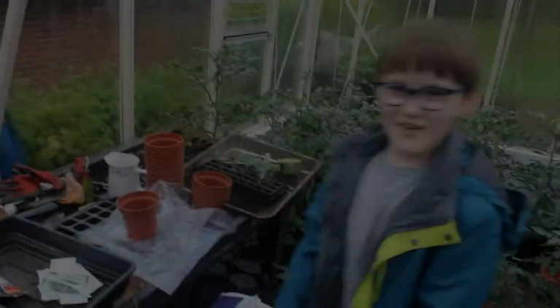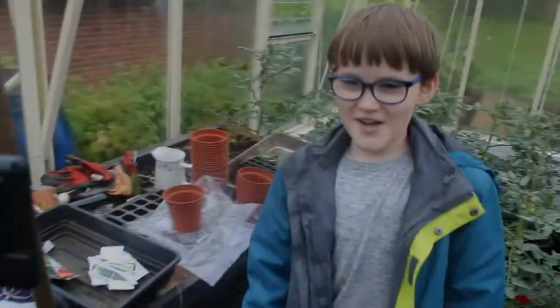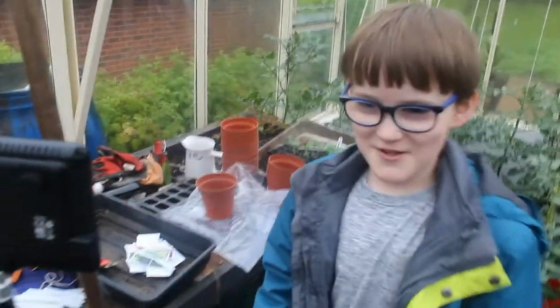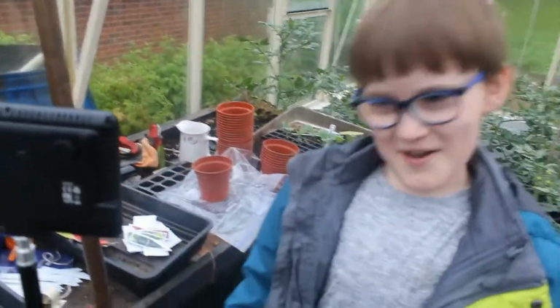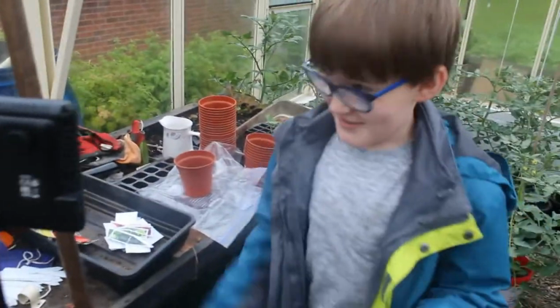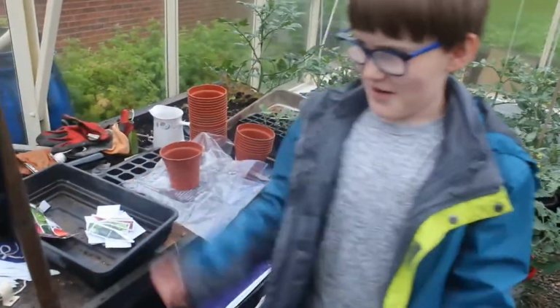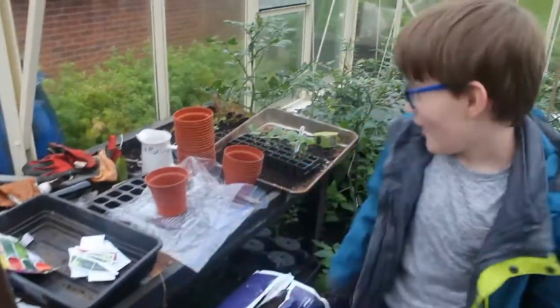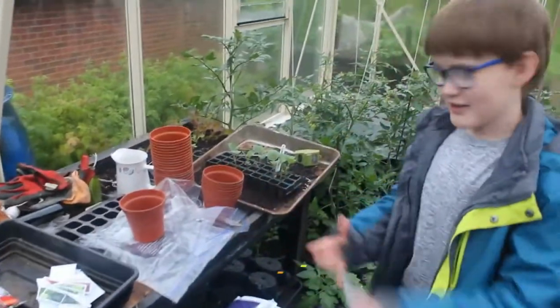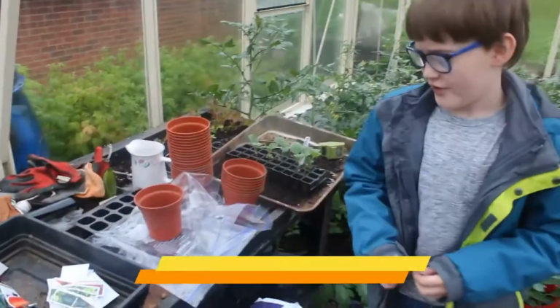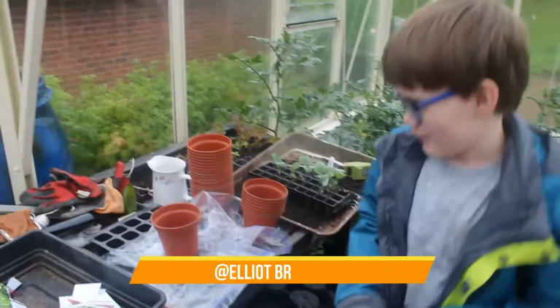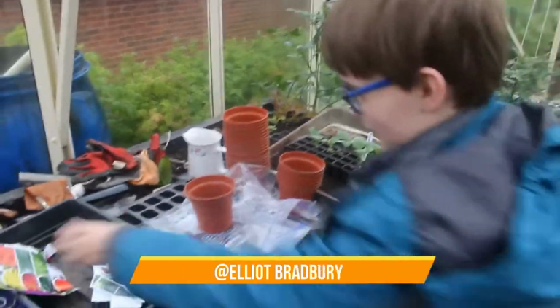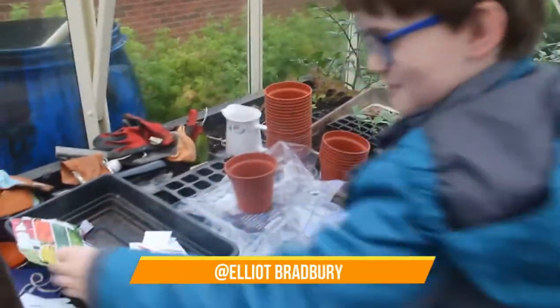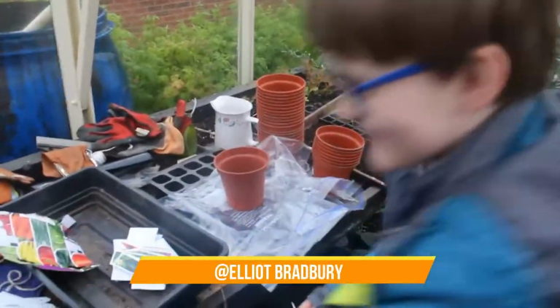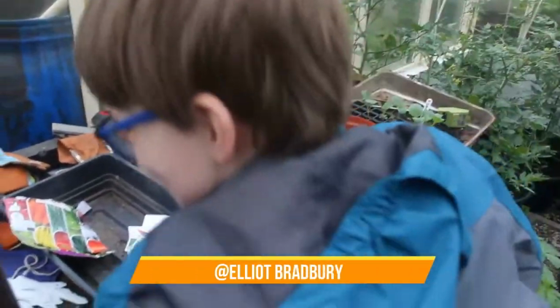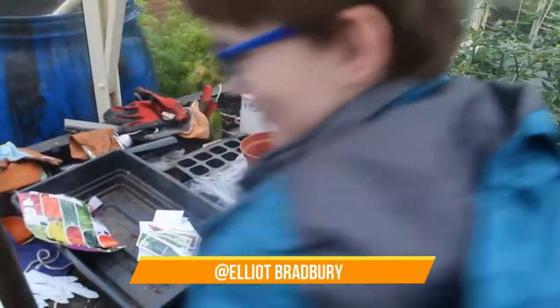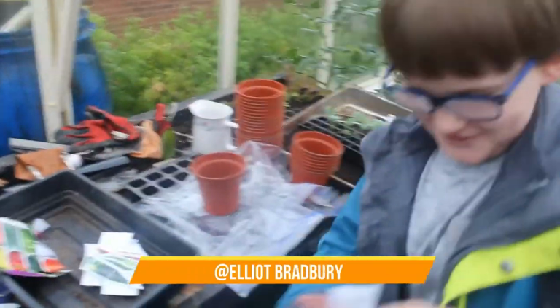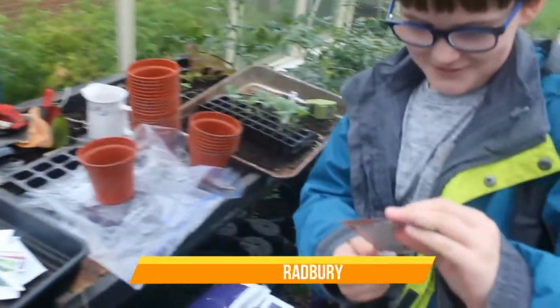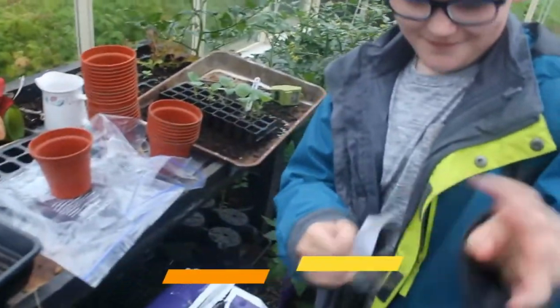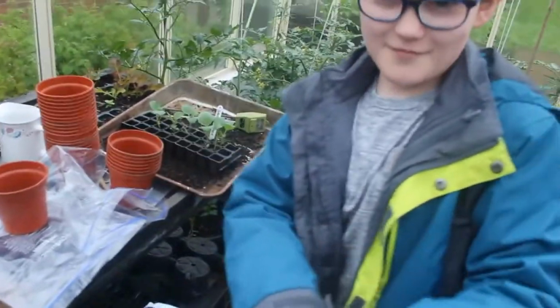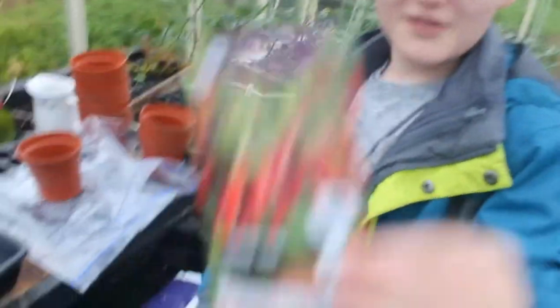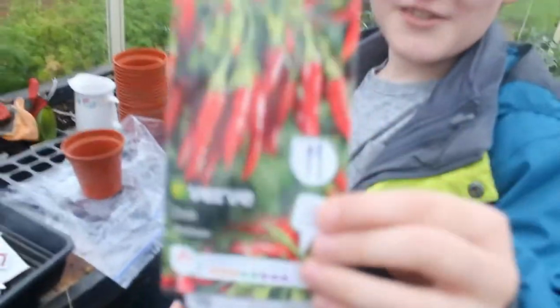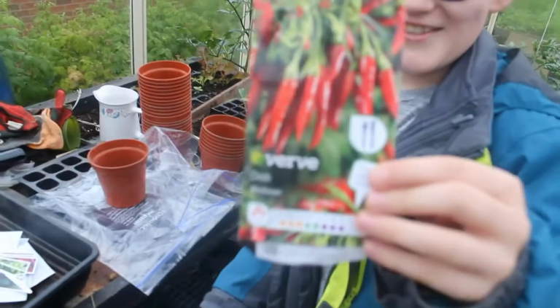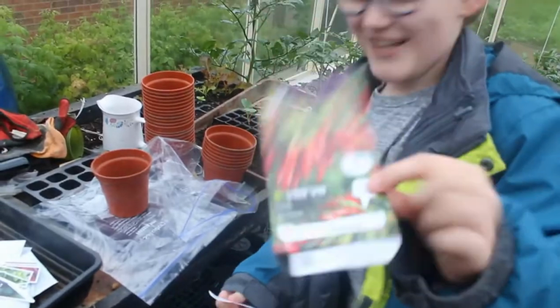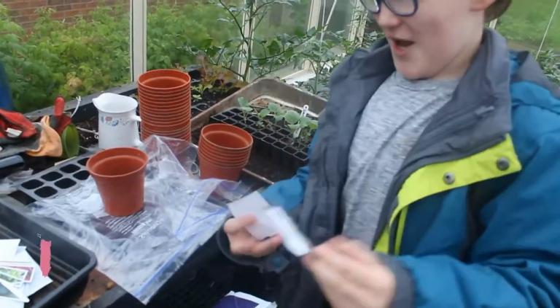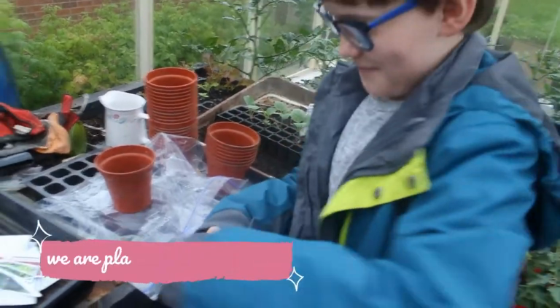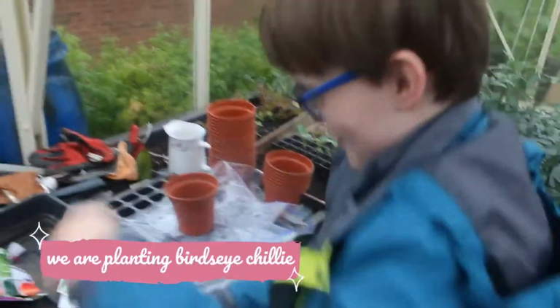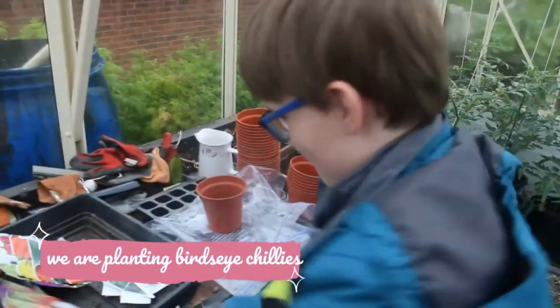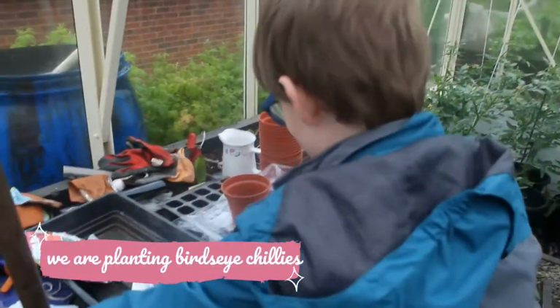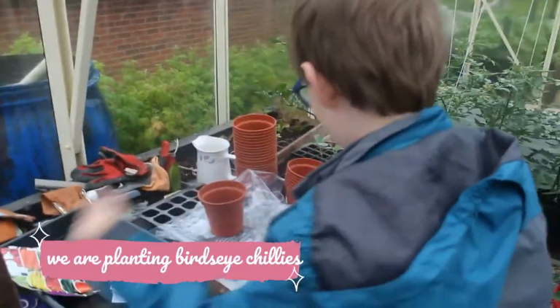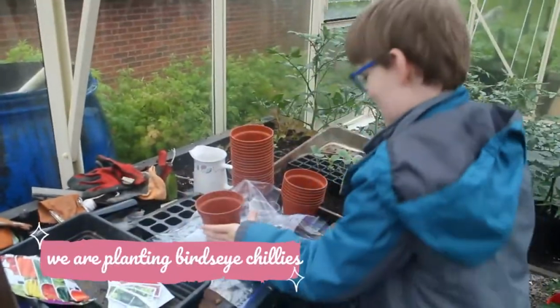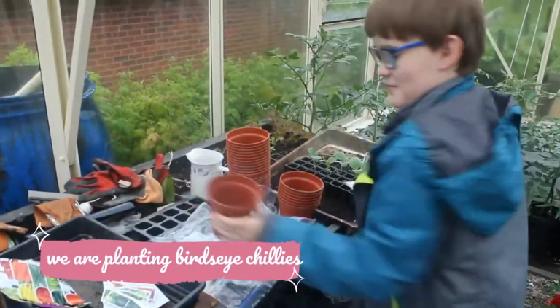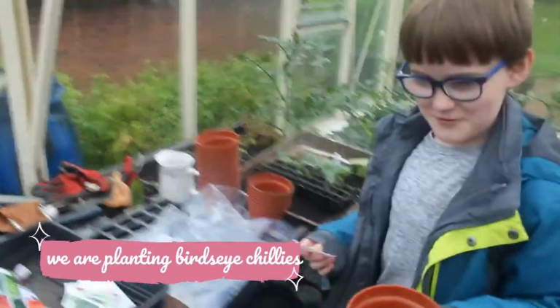Hi guys, welcome back, it's Elliot Bradbury. I'm going to show you how to — what's the name of it — those kind of killers. We're going to be finding out in this pot.